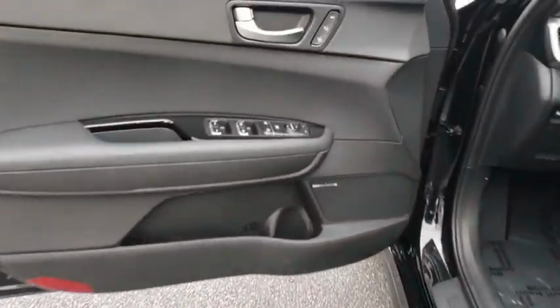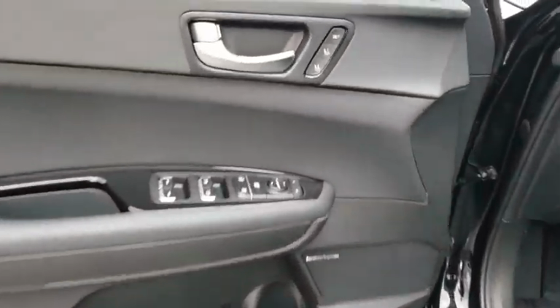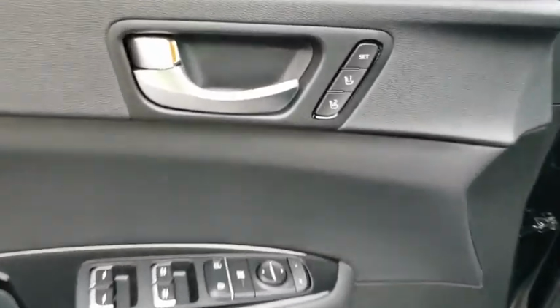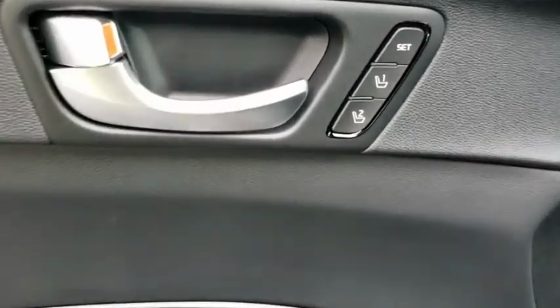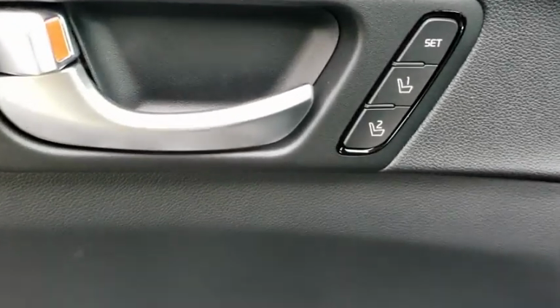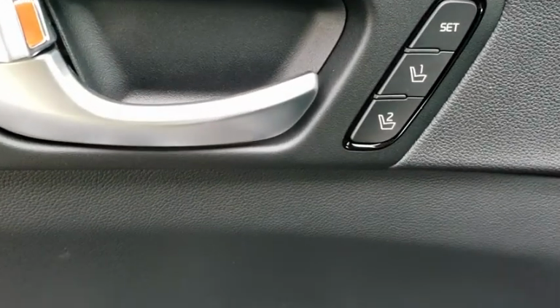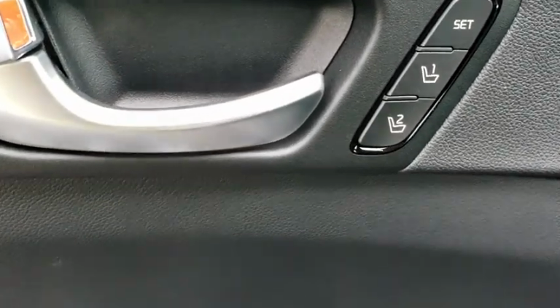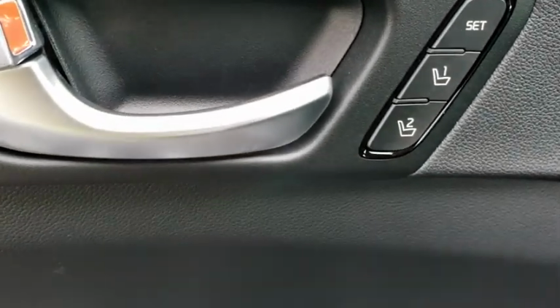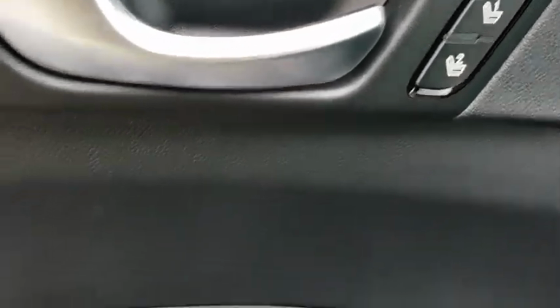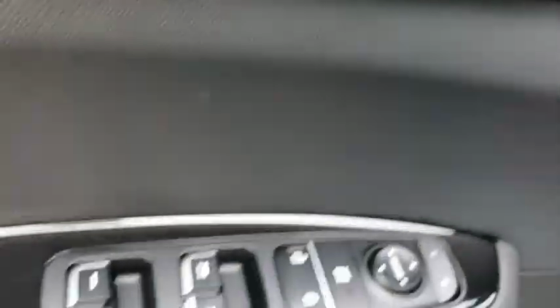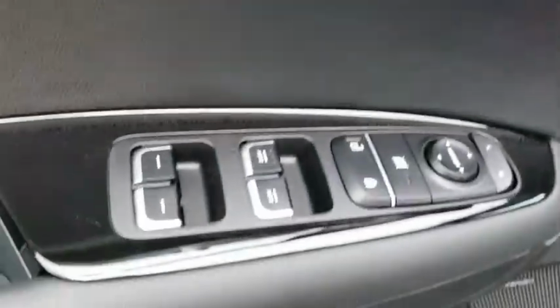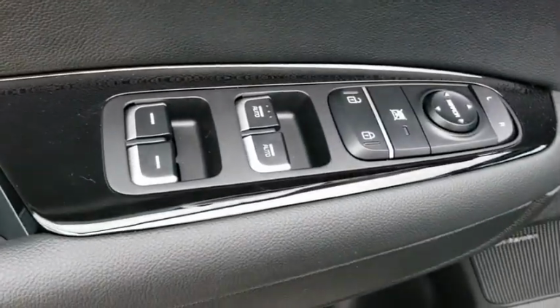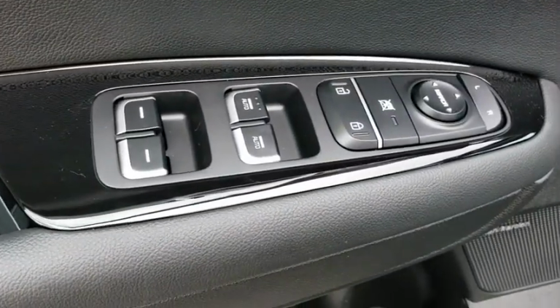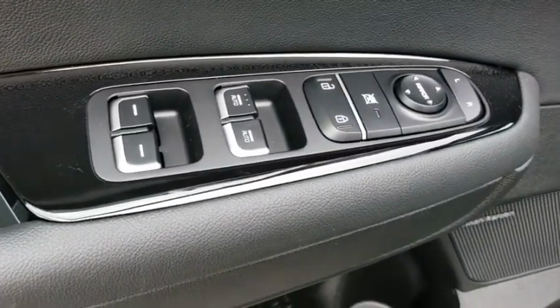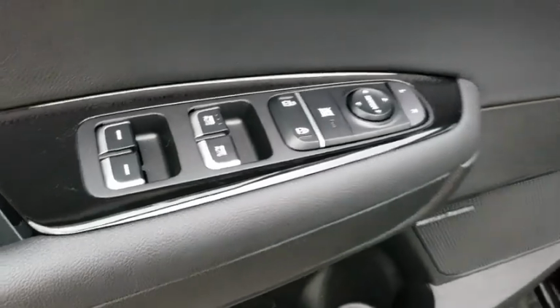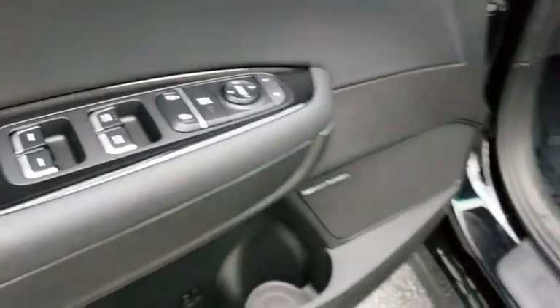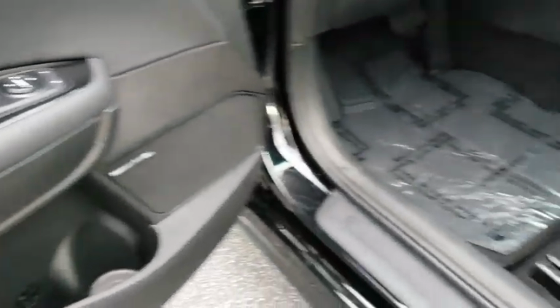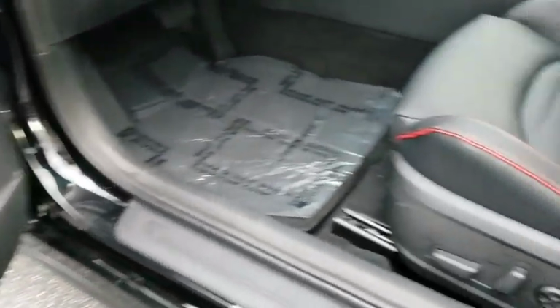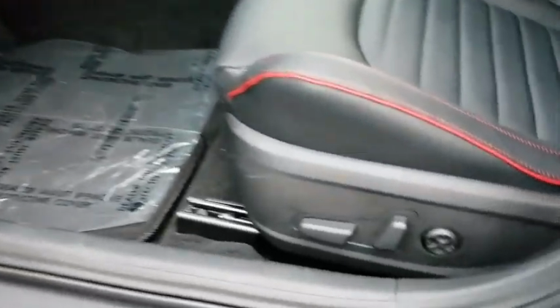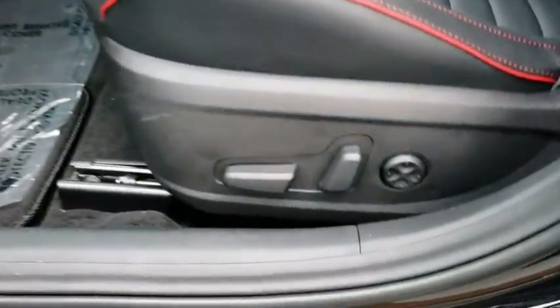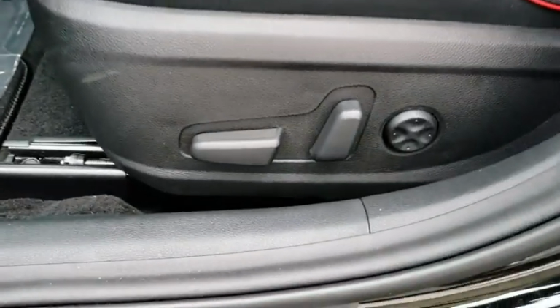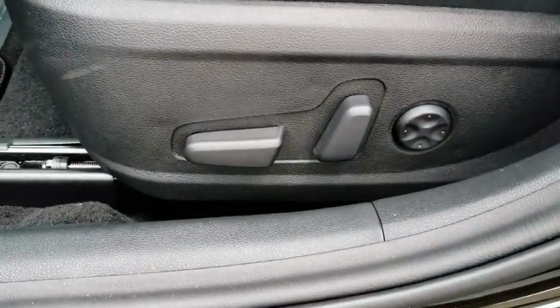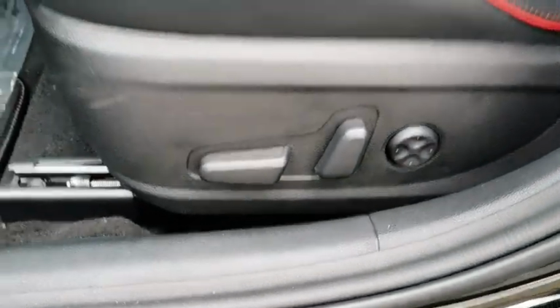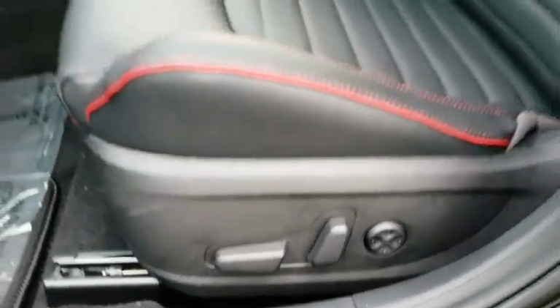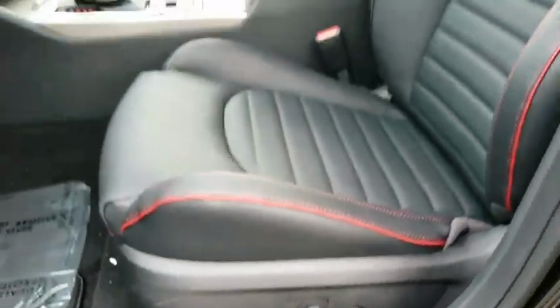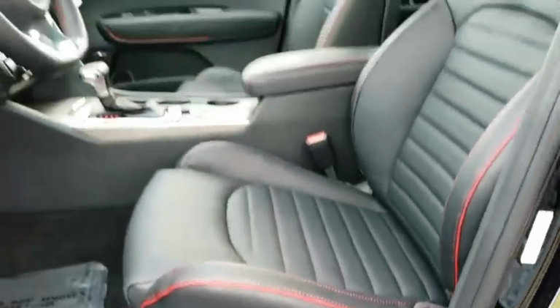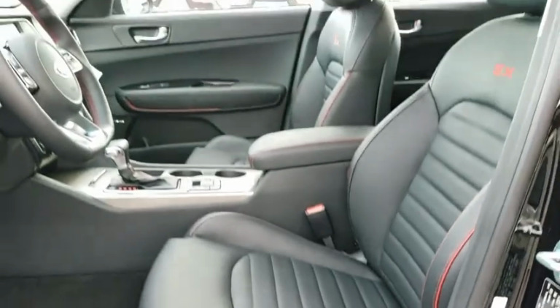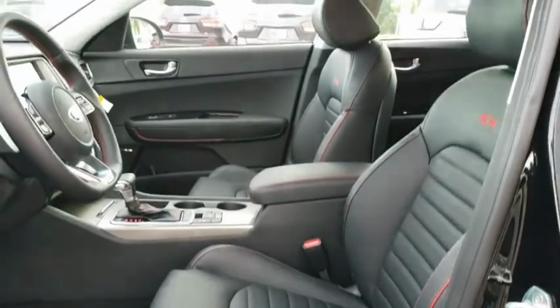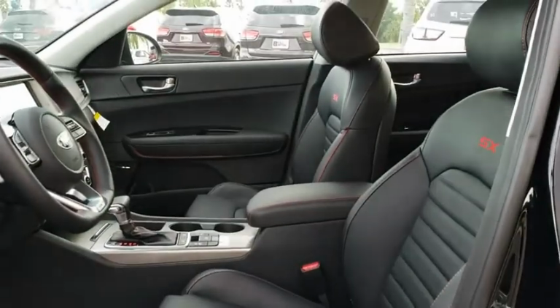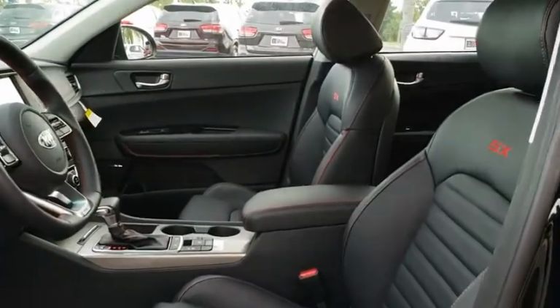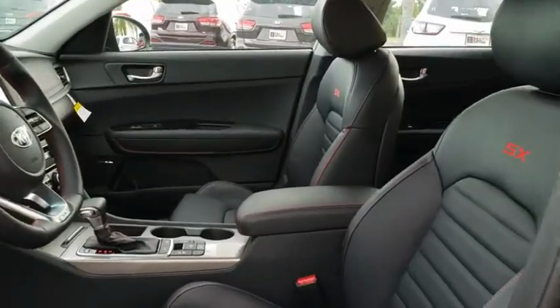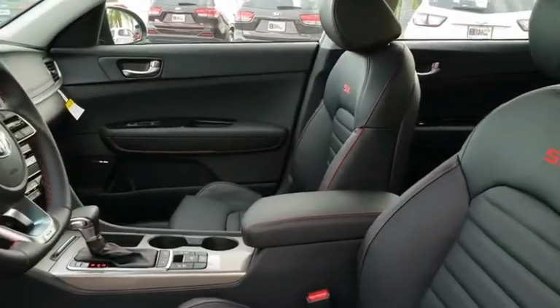Anti-lock braking system, power passenger seat, leather wrapped steering wheel, Bluetooth, adjustable steering wheel, power steering, cruise control, keyless start, hard disk drive media storage, auto dimming rear view mirror, aluminum wheels.